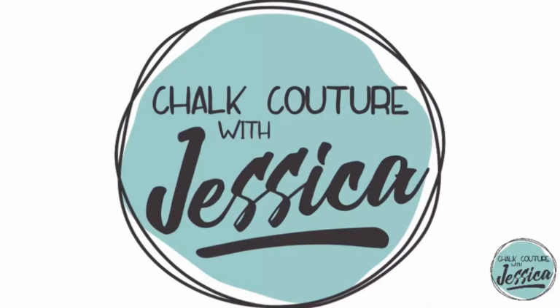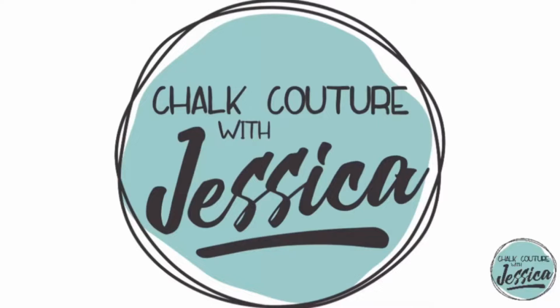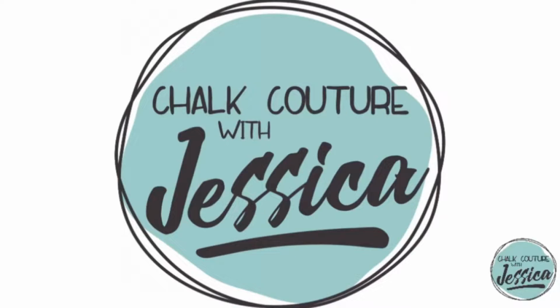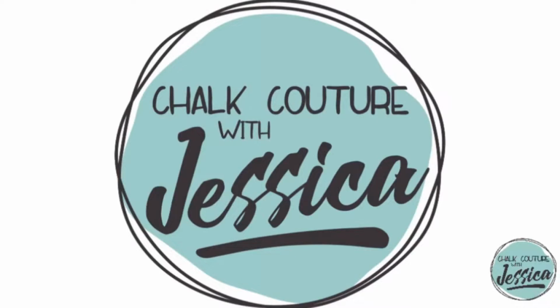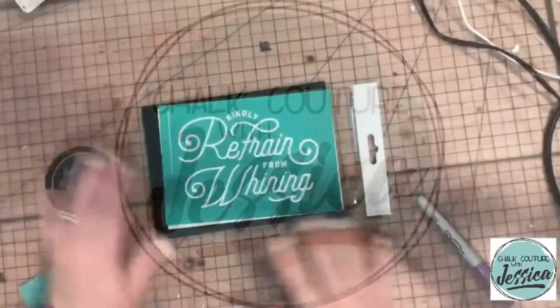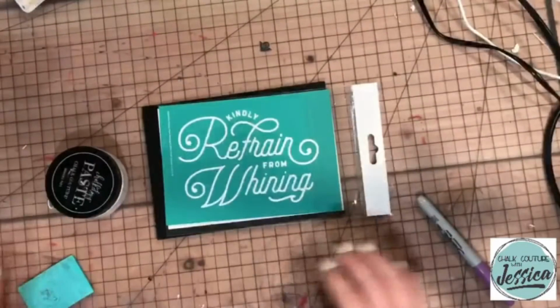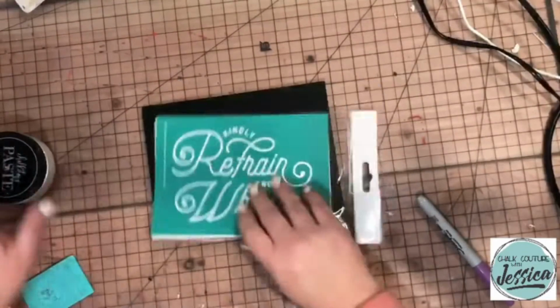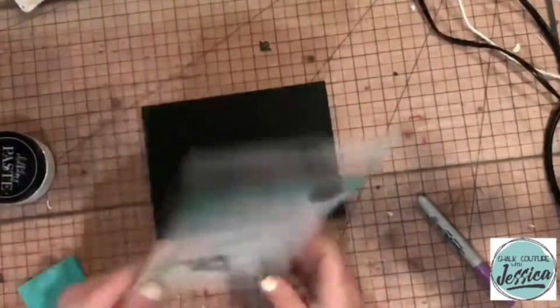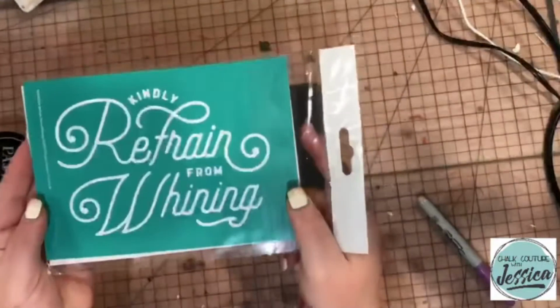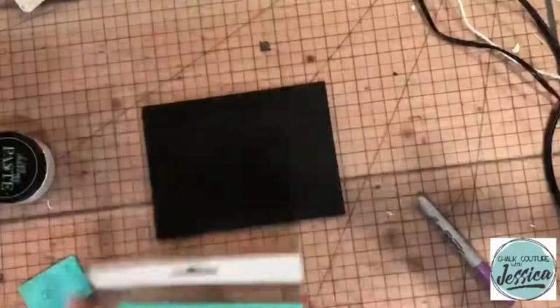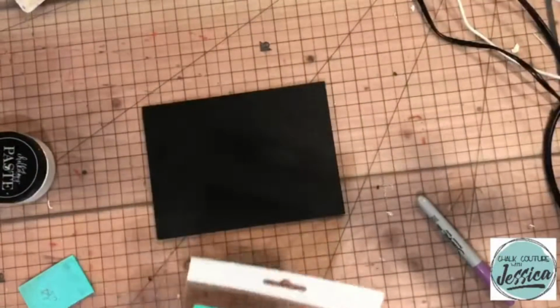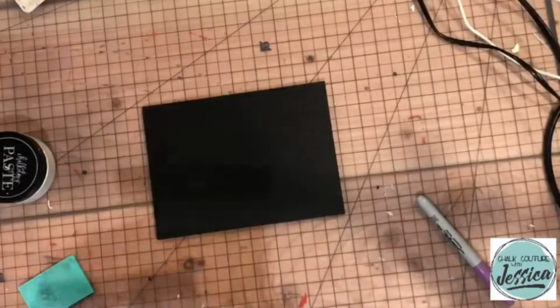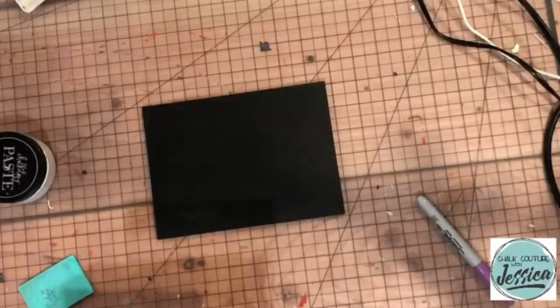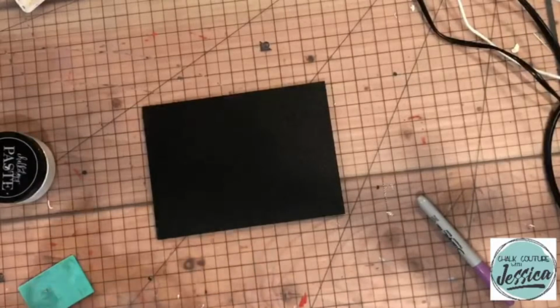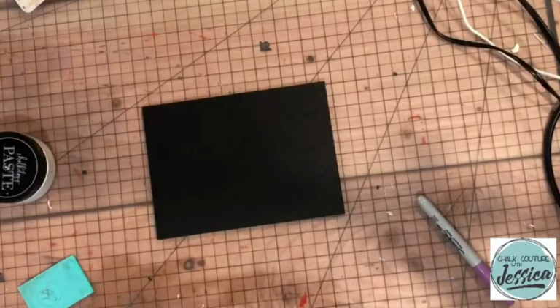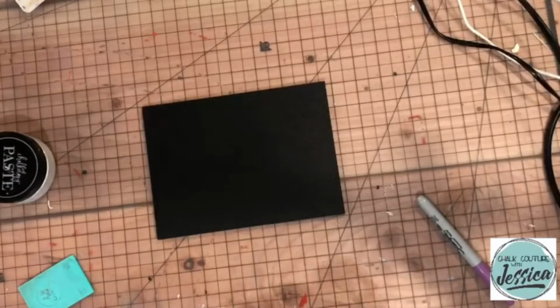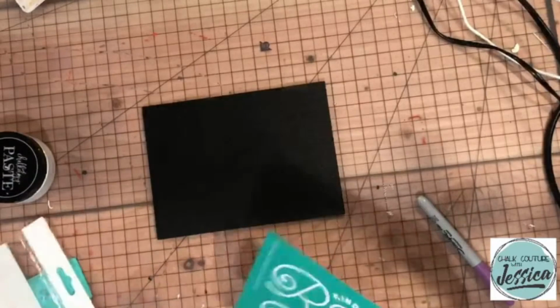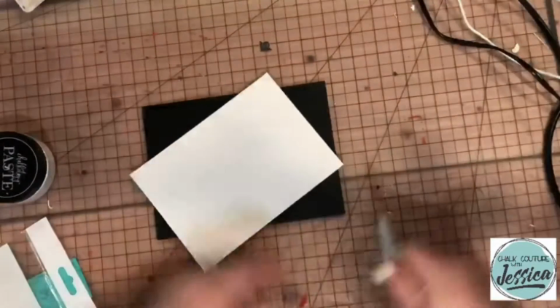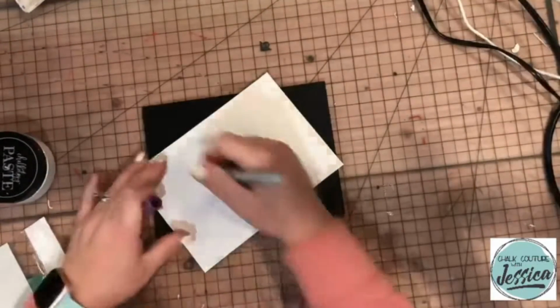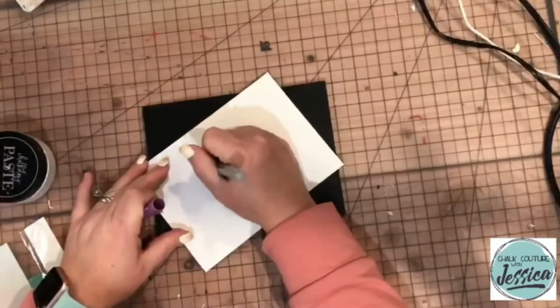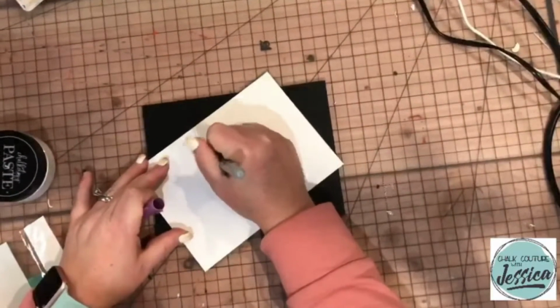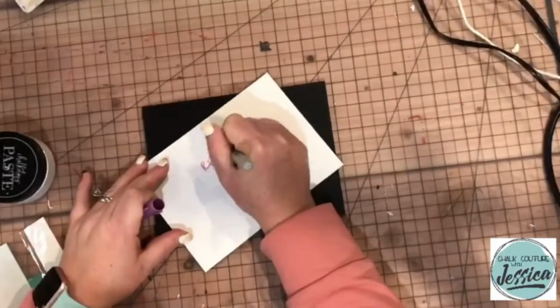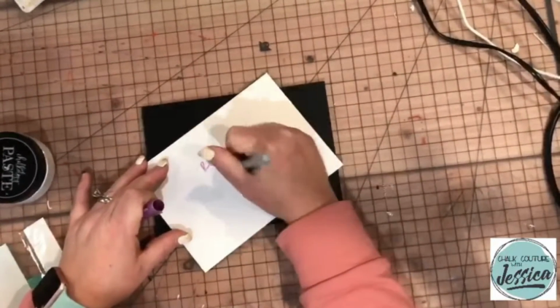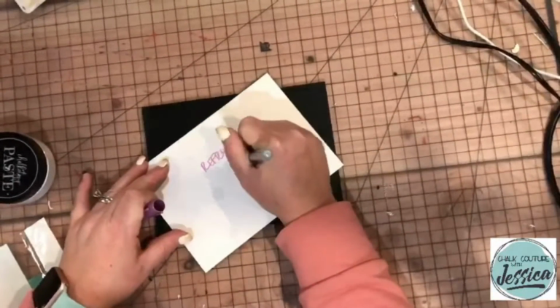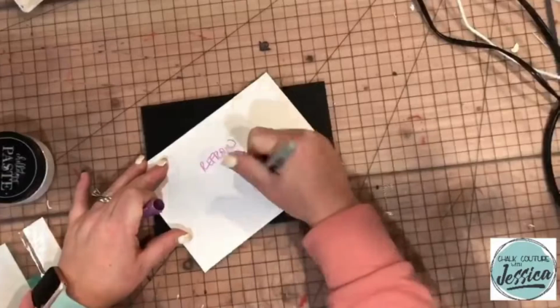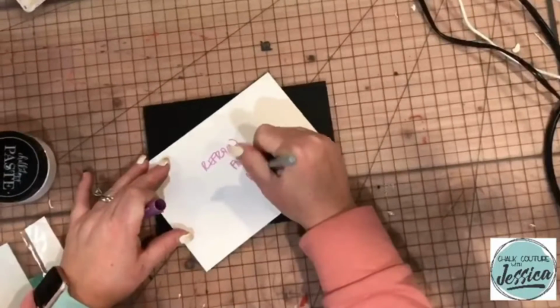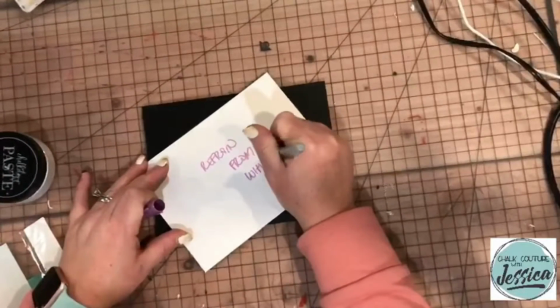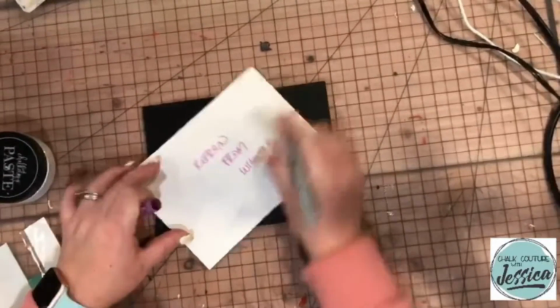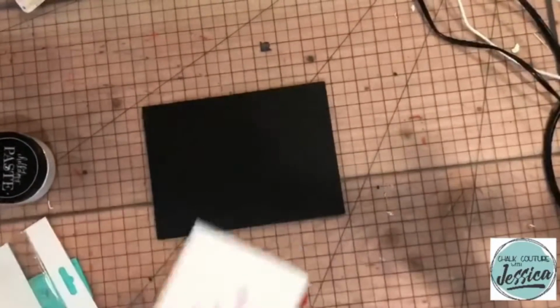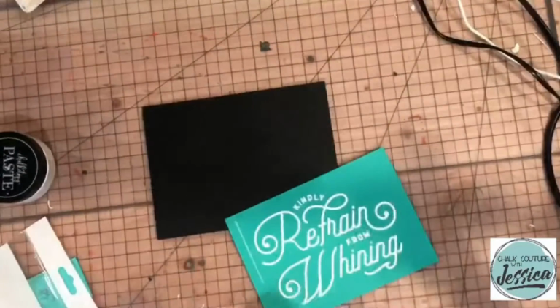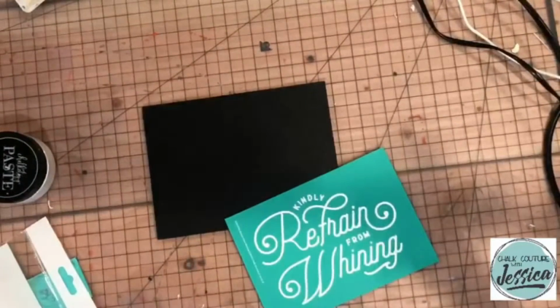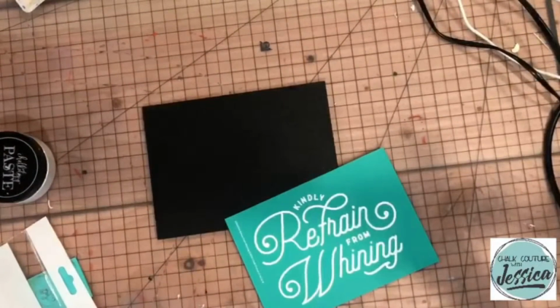Hey you guys! Store is closed today, so I'm pulling a video out that I did just the other day with one of our brand new transfers from the winter warm-up. This one is called Refrain from Whining.